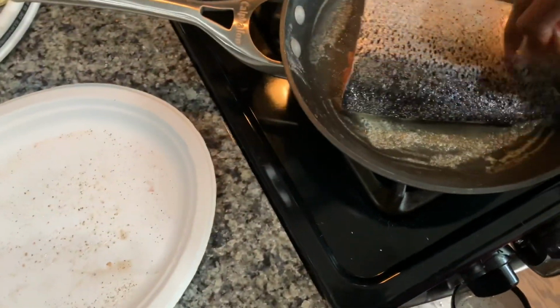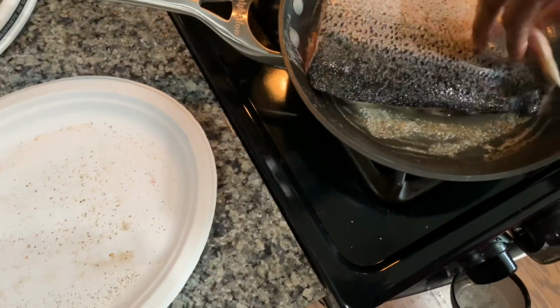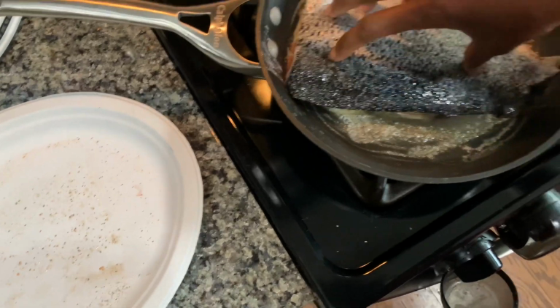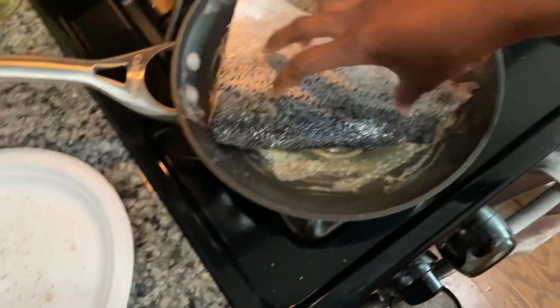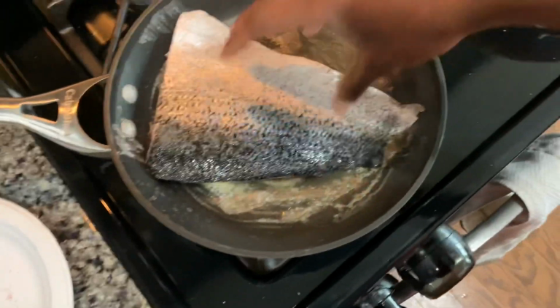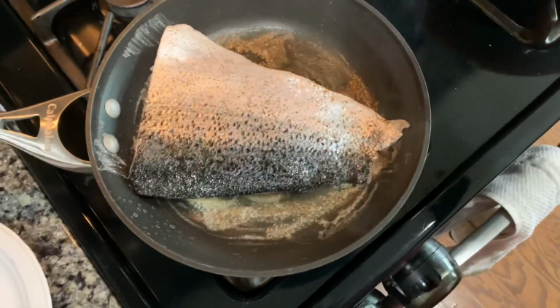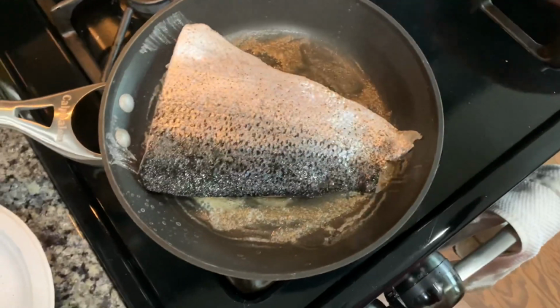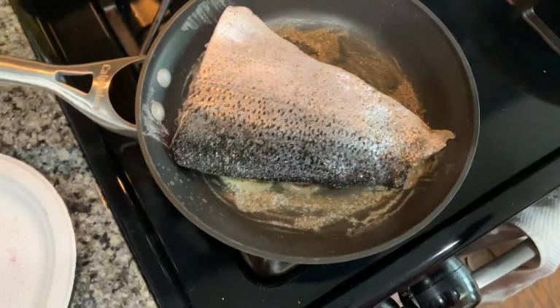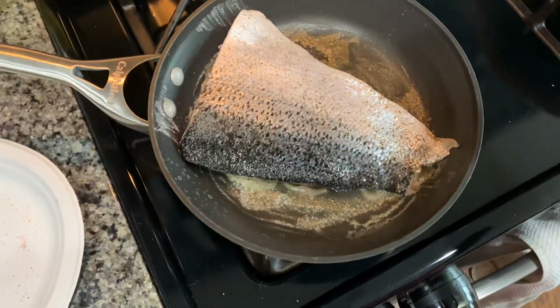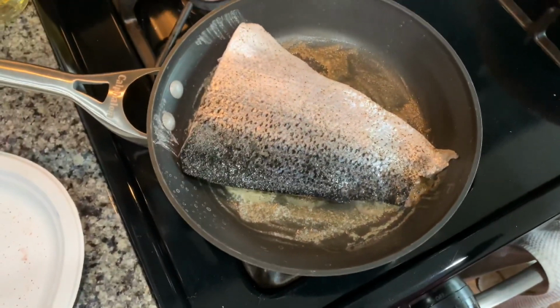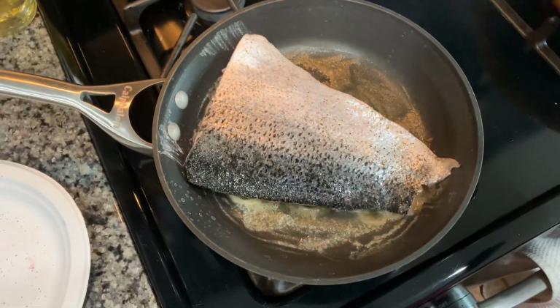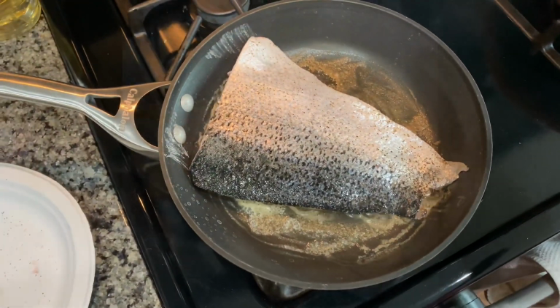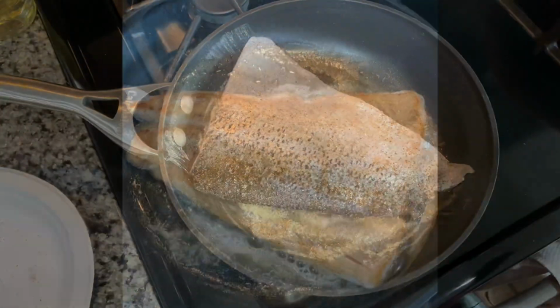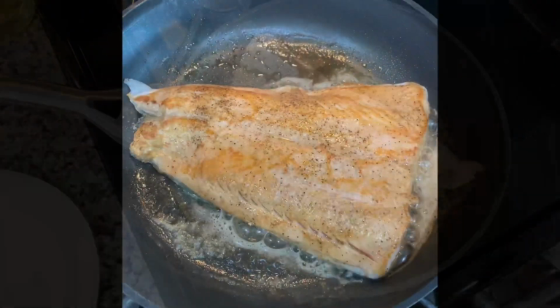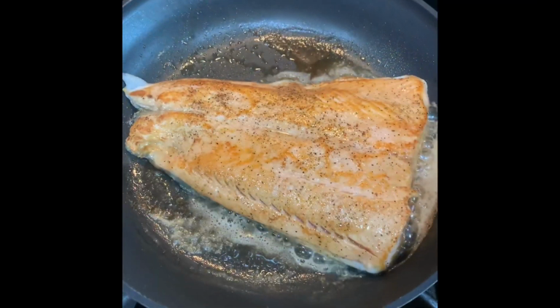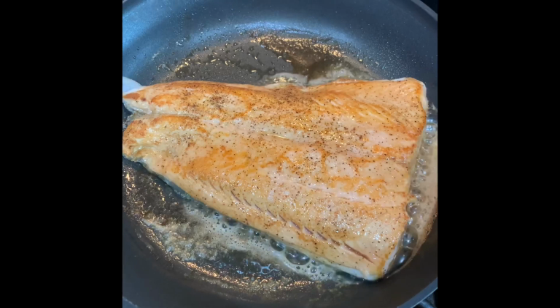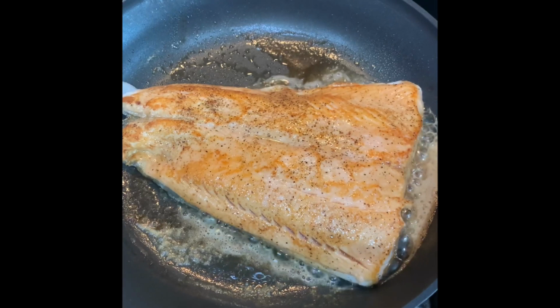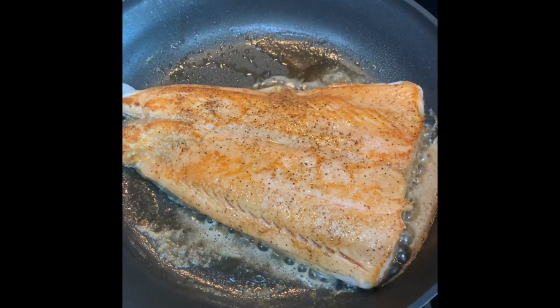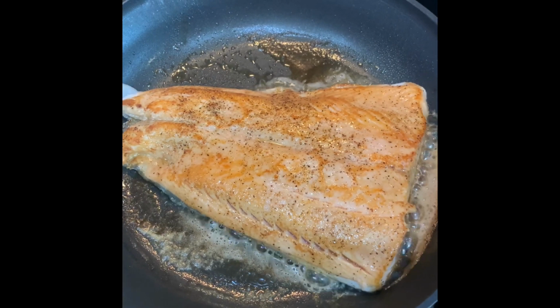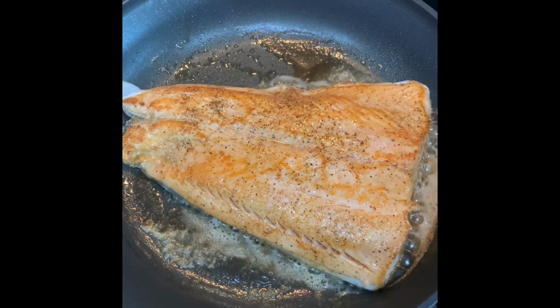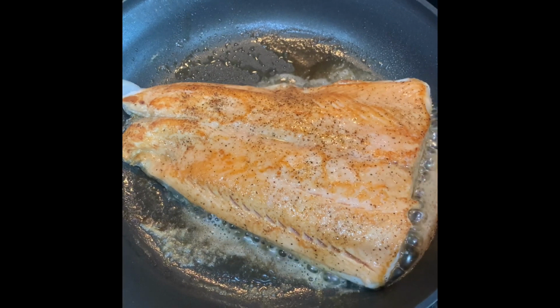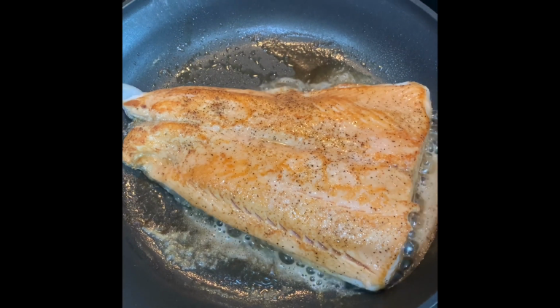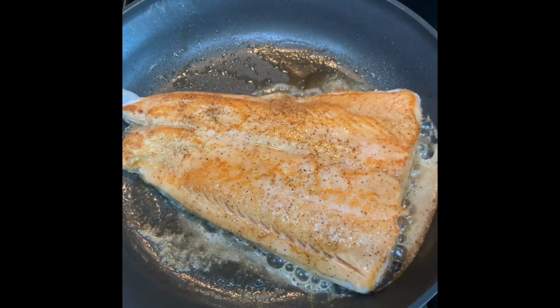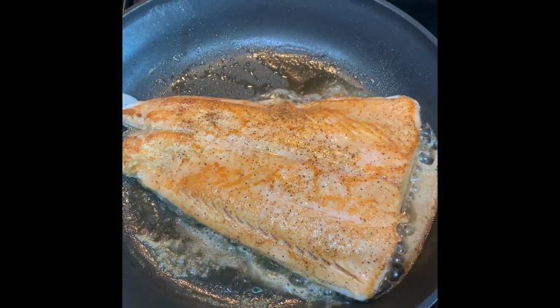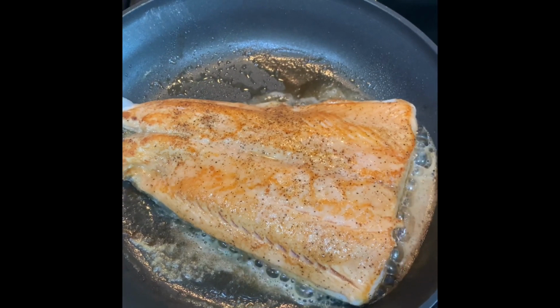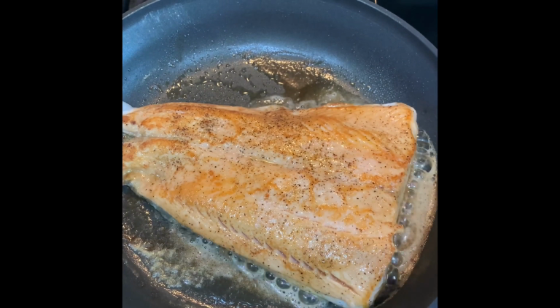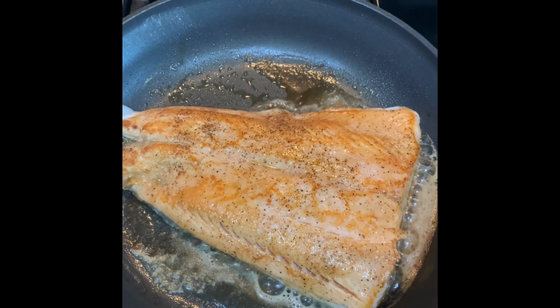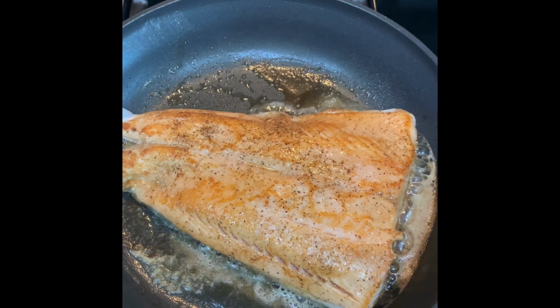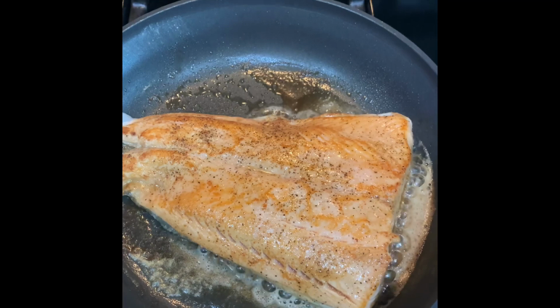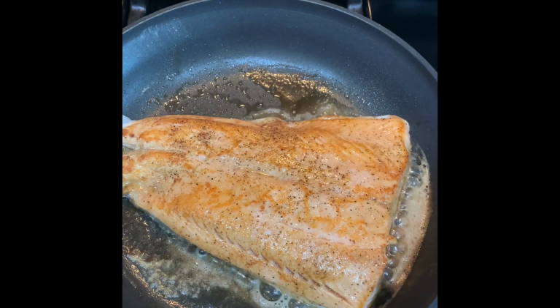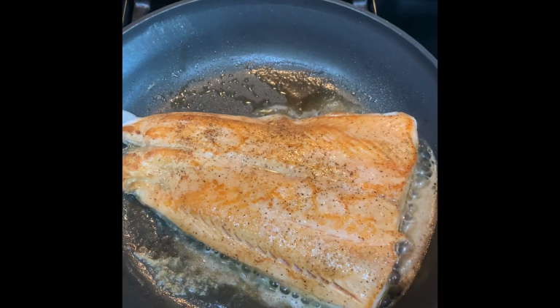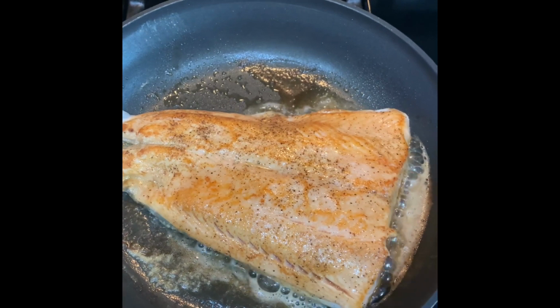Put that on there. Gonna let it cook for about two minutes. Cook for two minutes, and now it has a nice, pretty brown. I did cover it, and I'm about to cover it again for a couple of minutes.